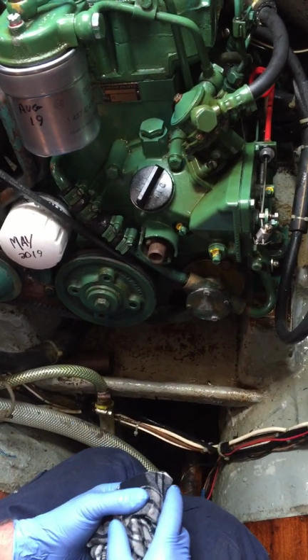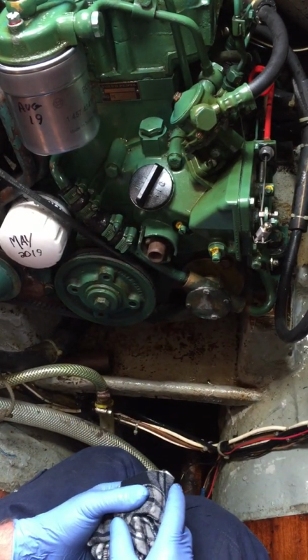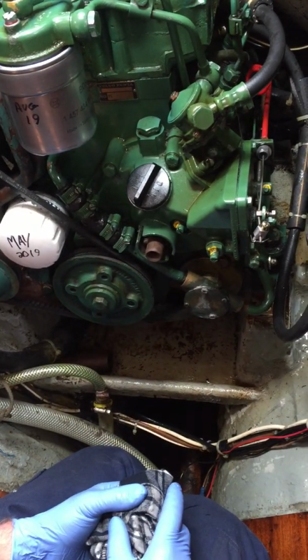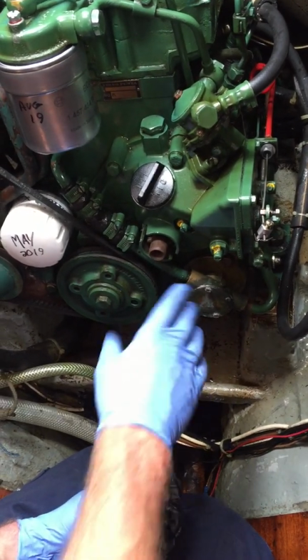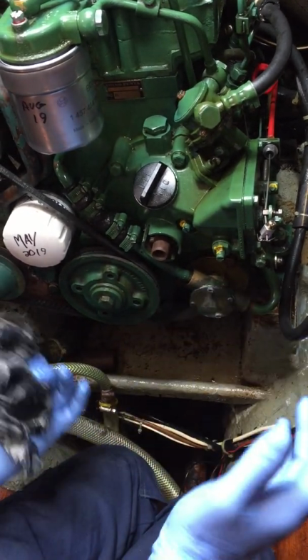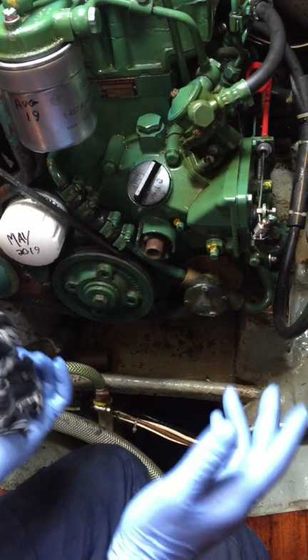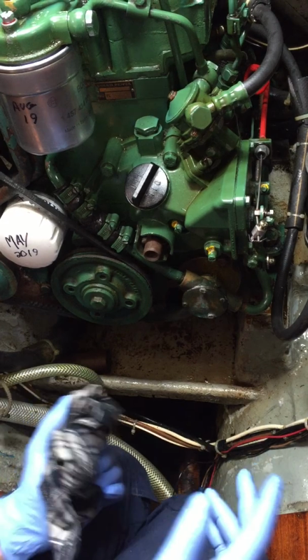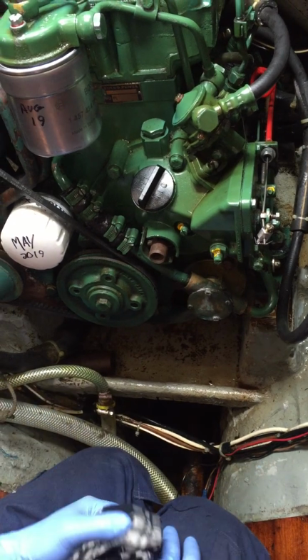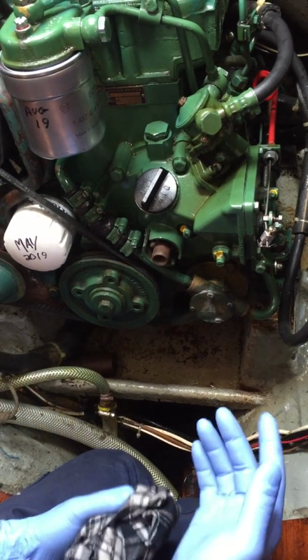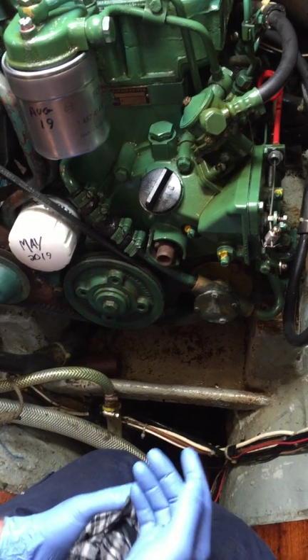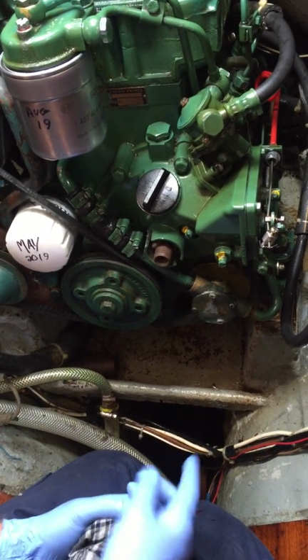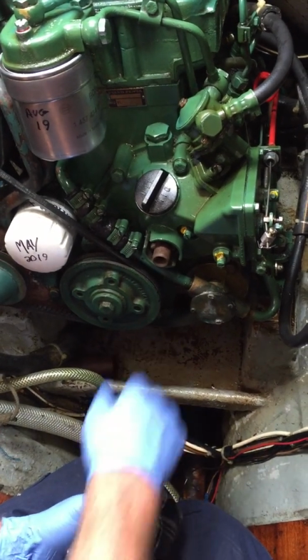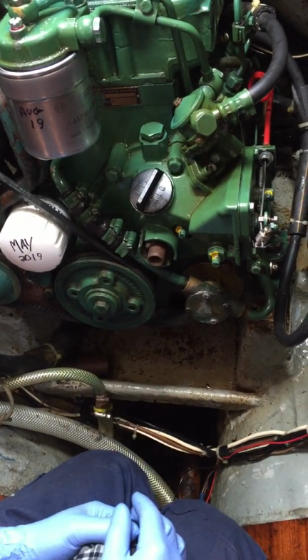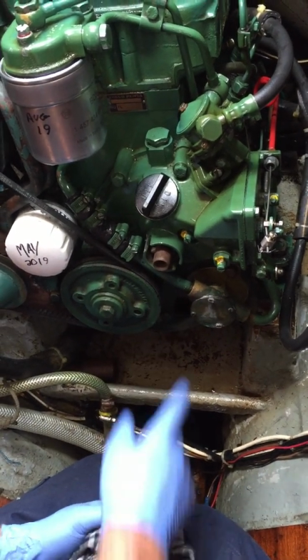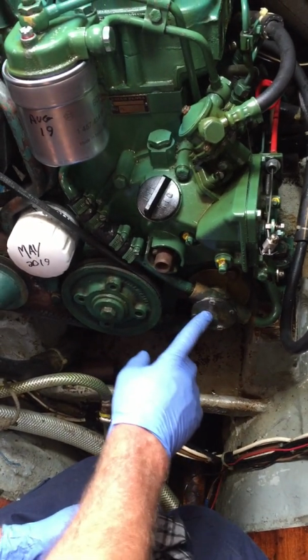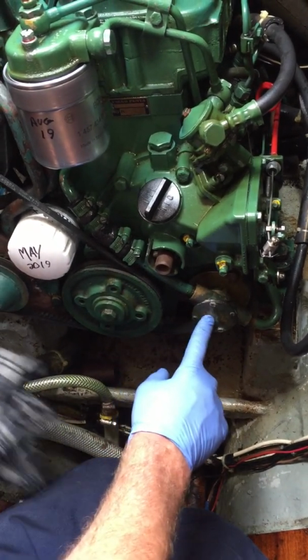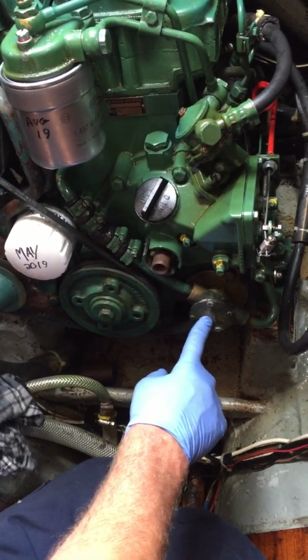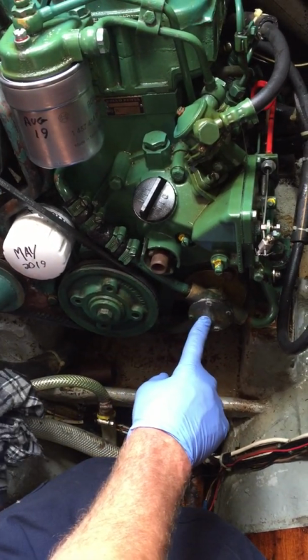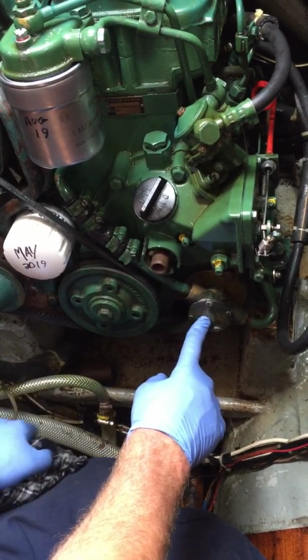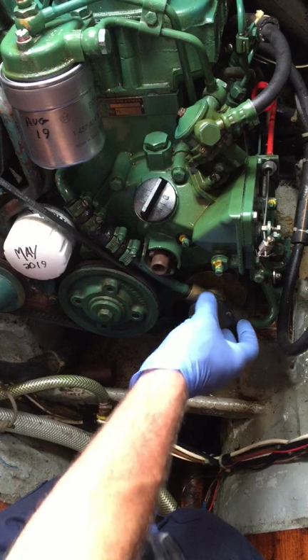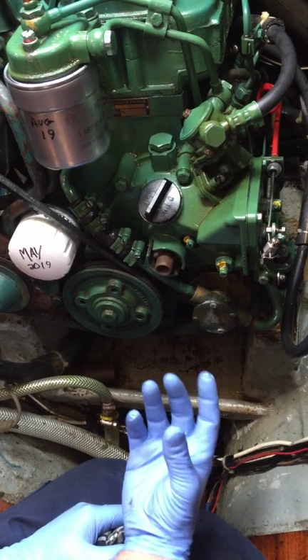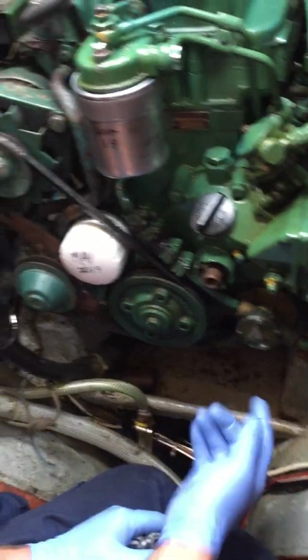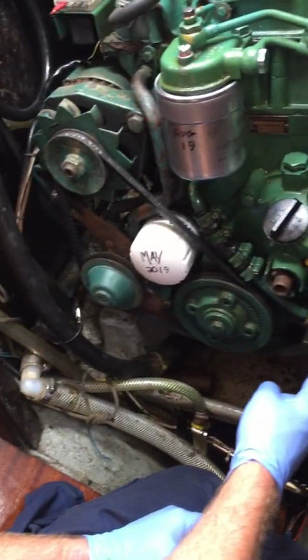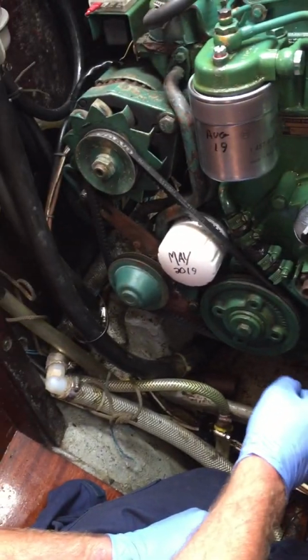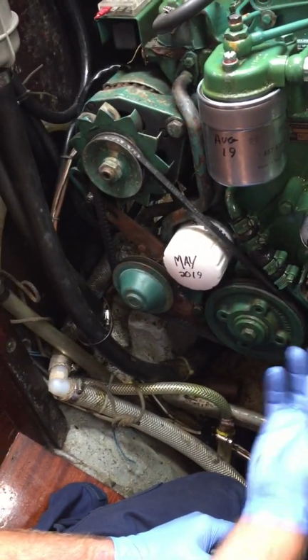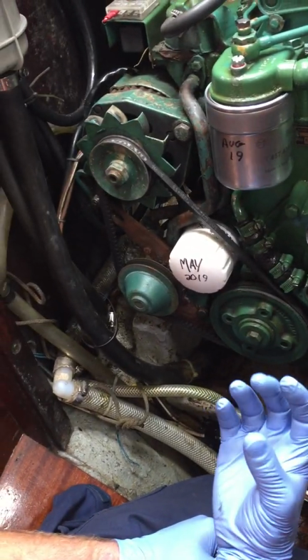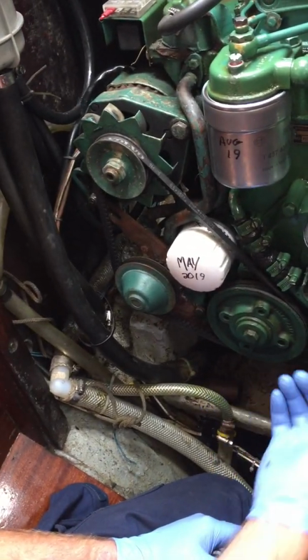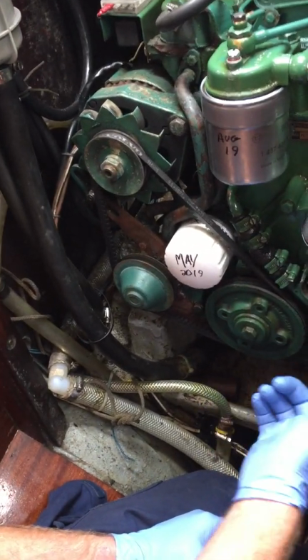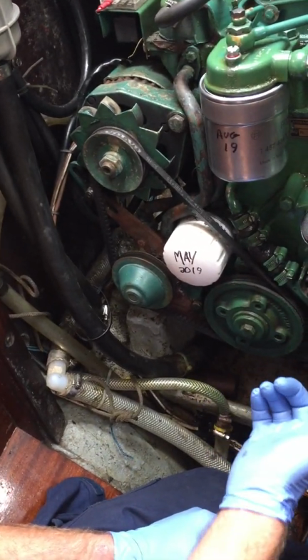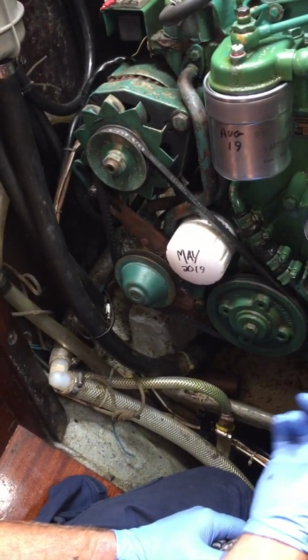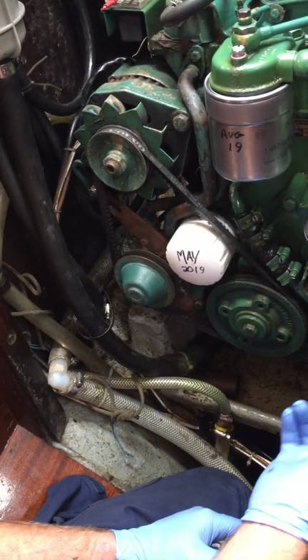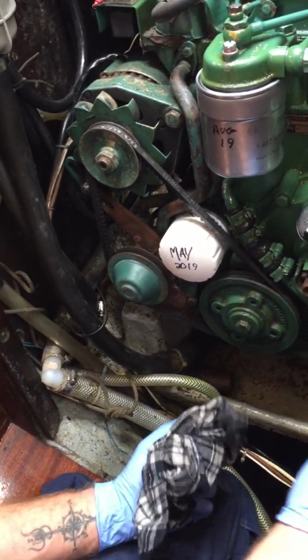Your impeller's absolutely fine - there's nothing wrong with it. First thing to check. If you were to check that, you'd put your seacock off, pull the plate off - four little bolts - have a quick peek and make sure the impeller's either okay or if it's minced.